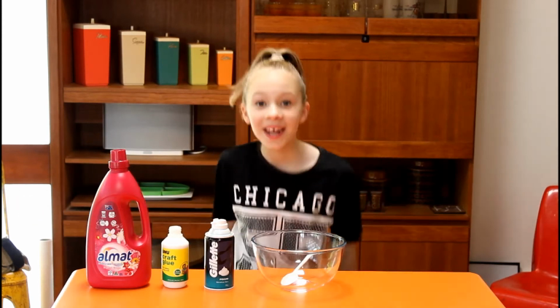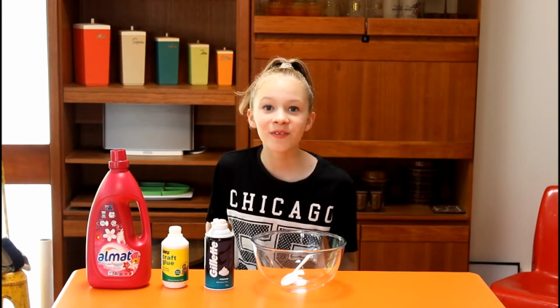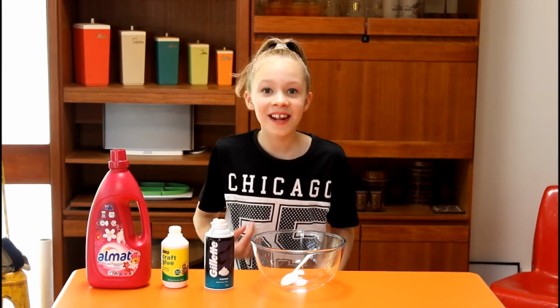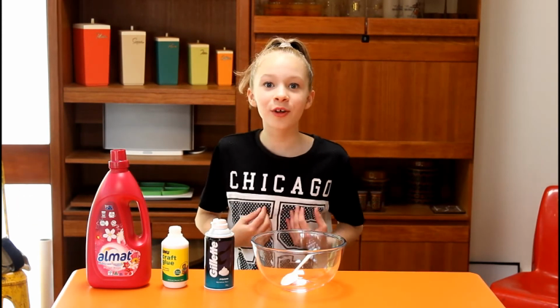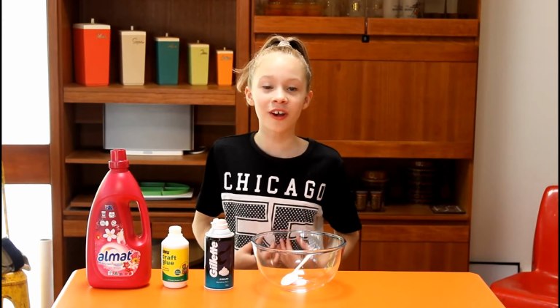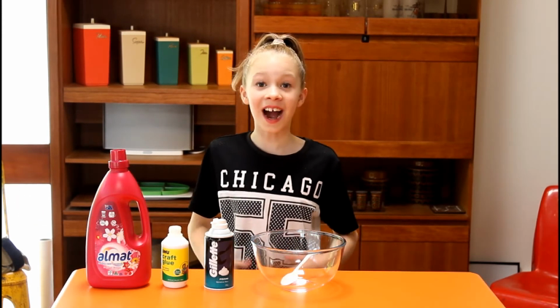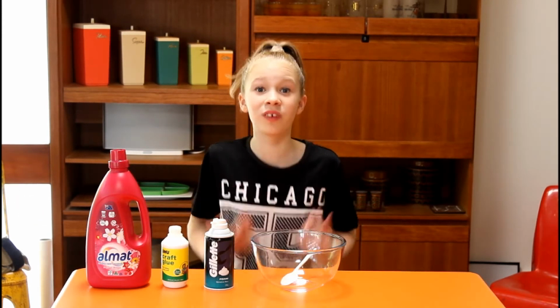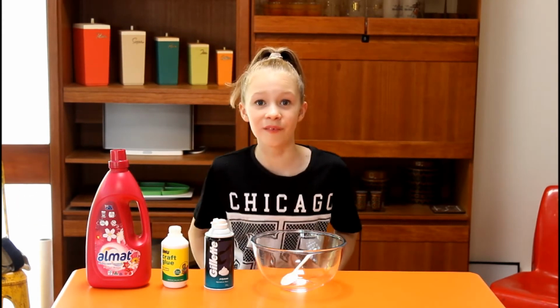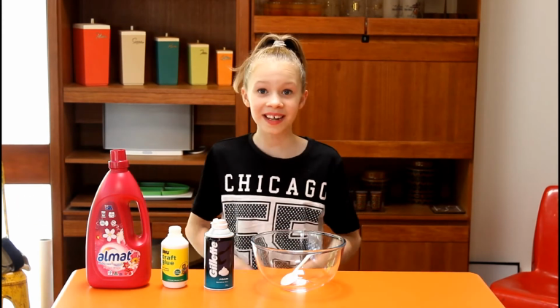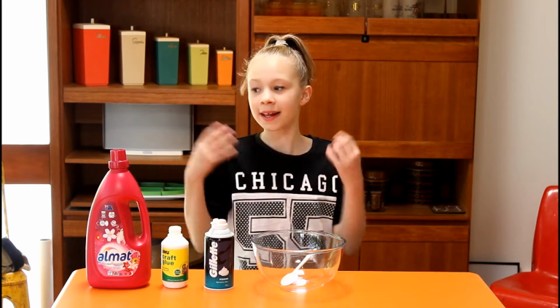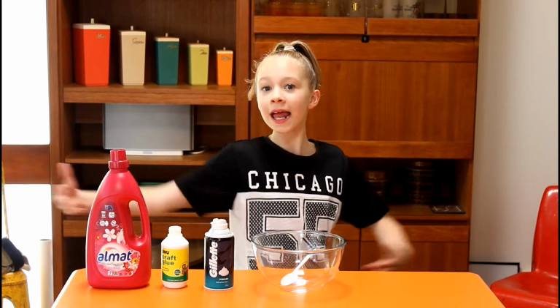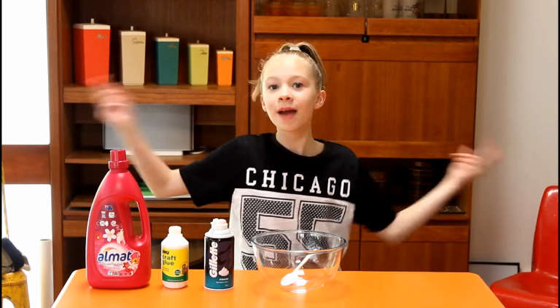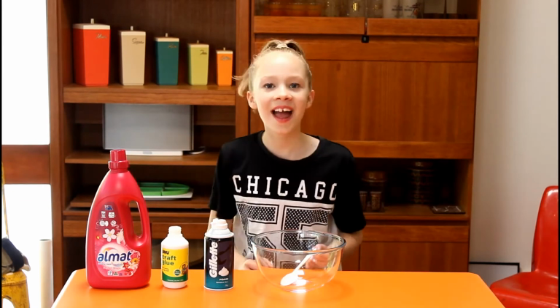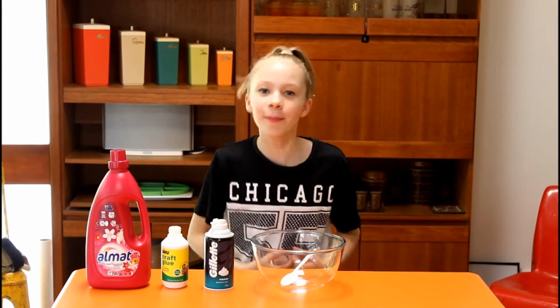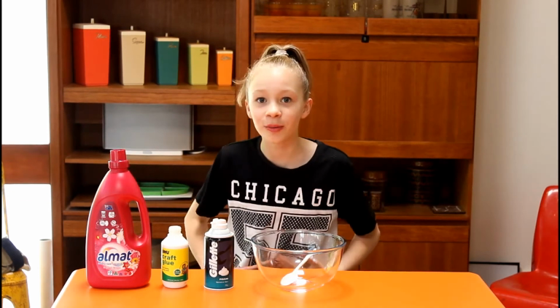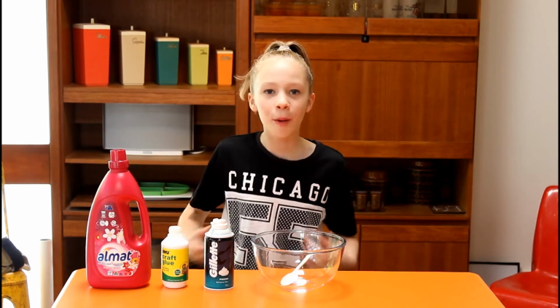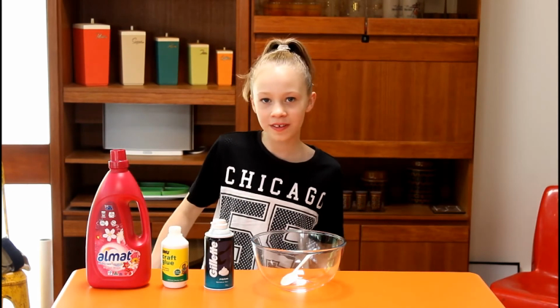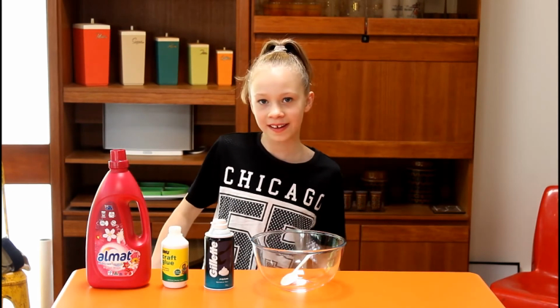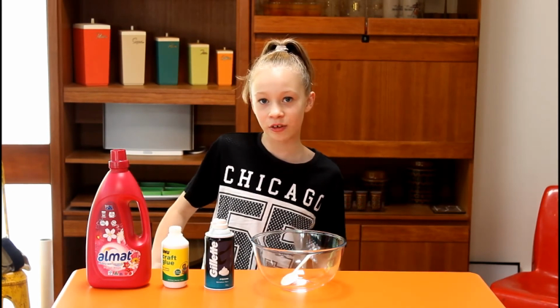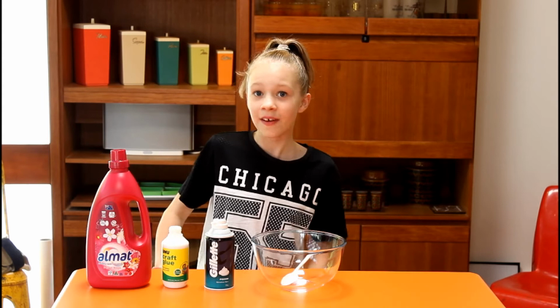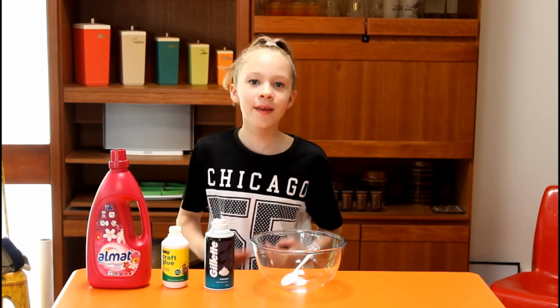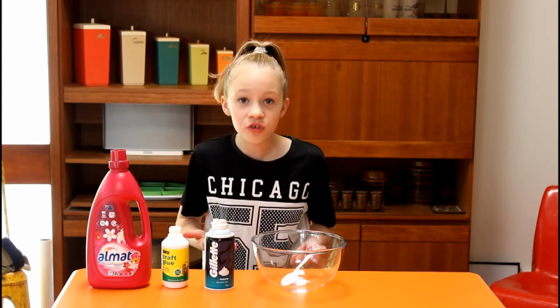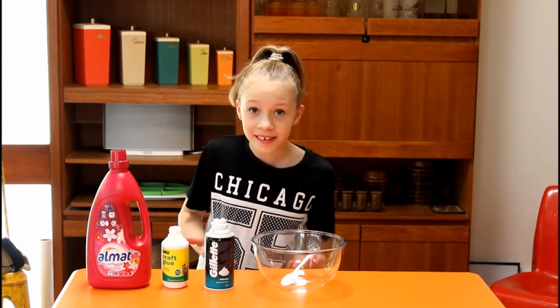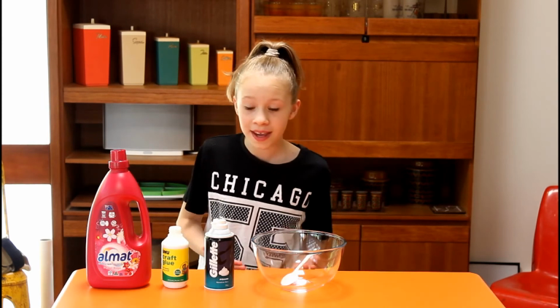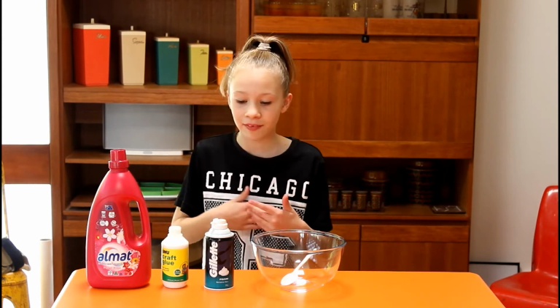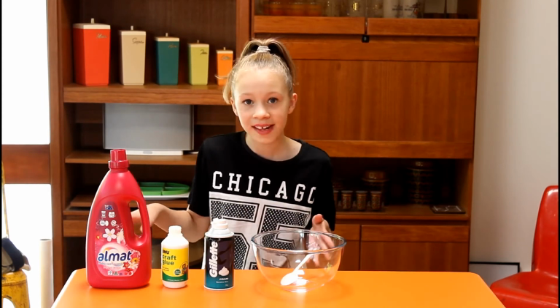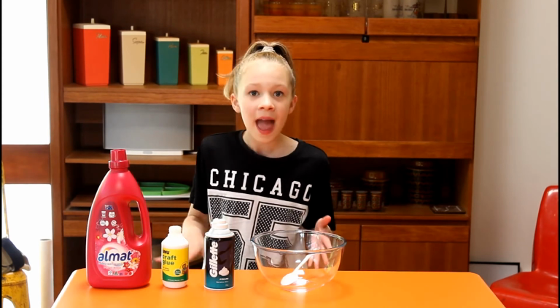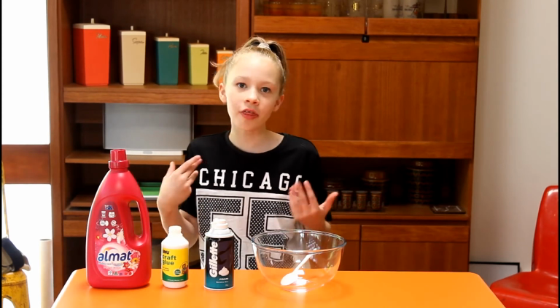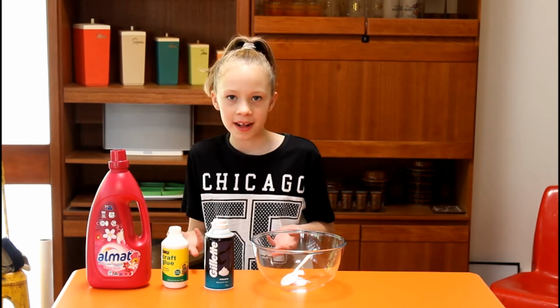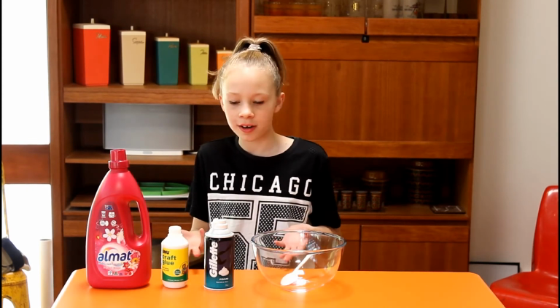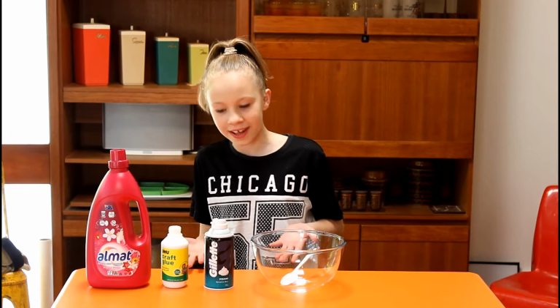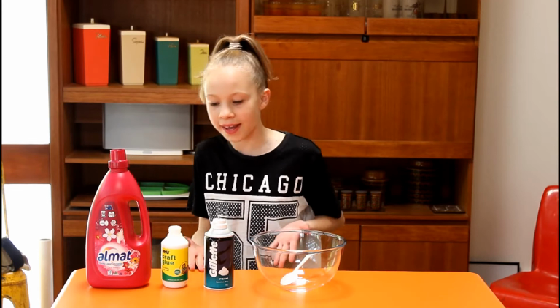My name is Sylvie and today I'm going to show you something I really love, and that is making slime. Slime is actually one of the most trending things kids do right now, and the most trending slime to make is fluffy slime — and there are three main ingredients to make it.